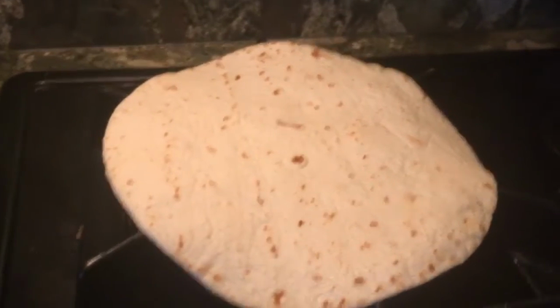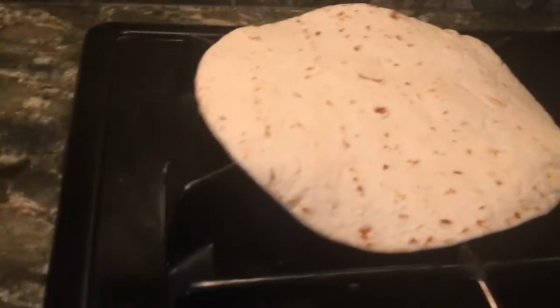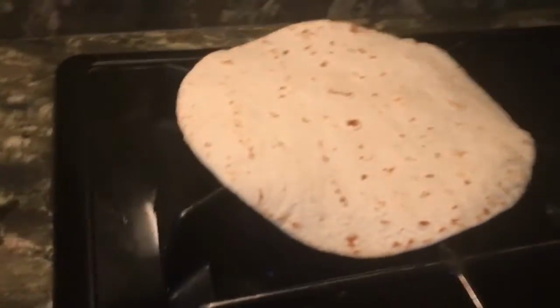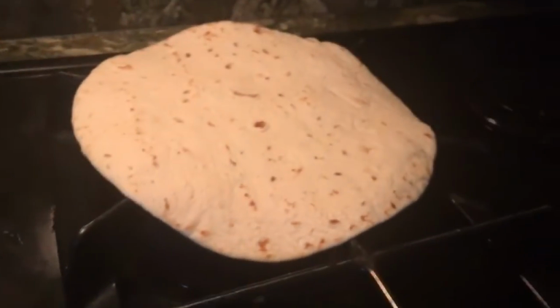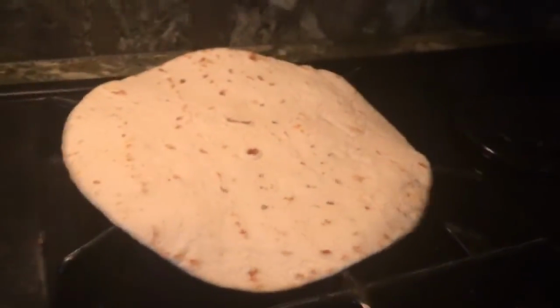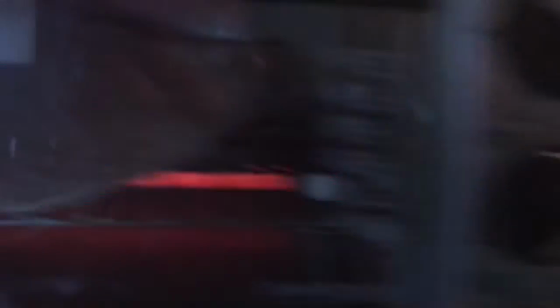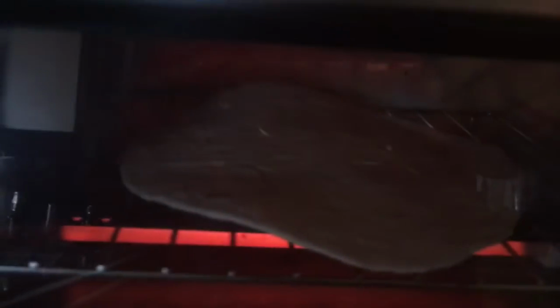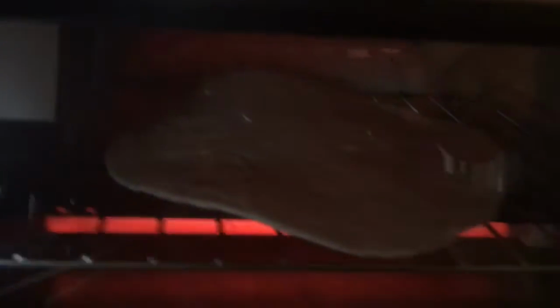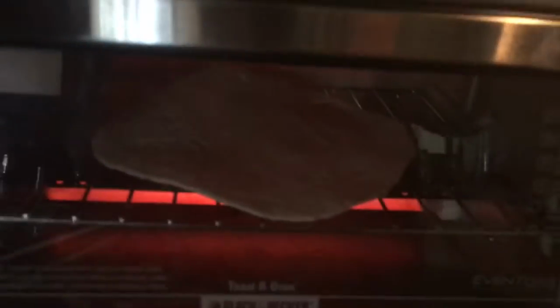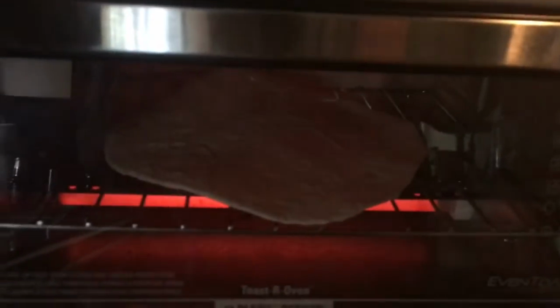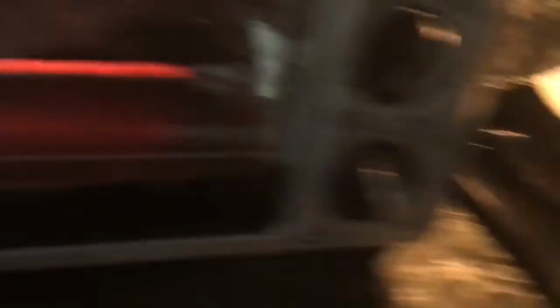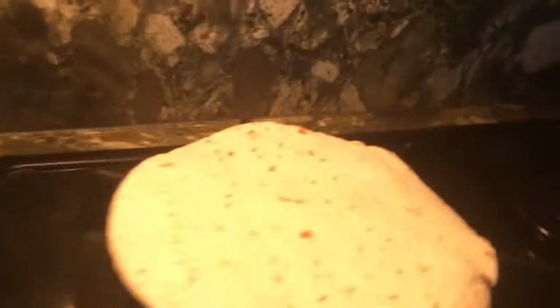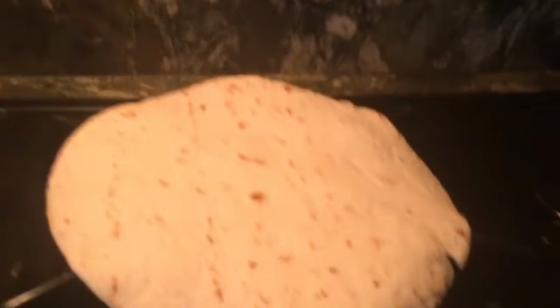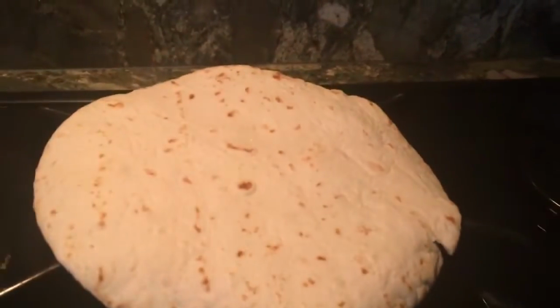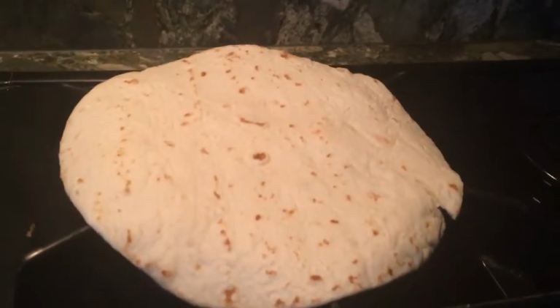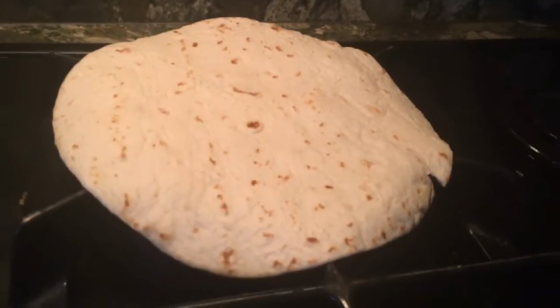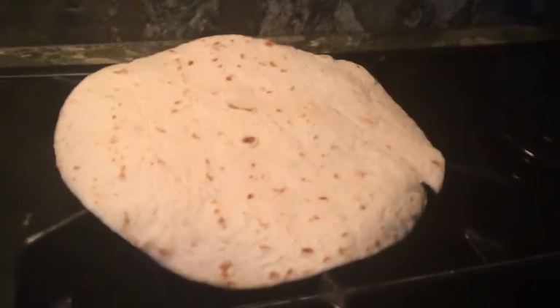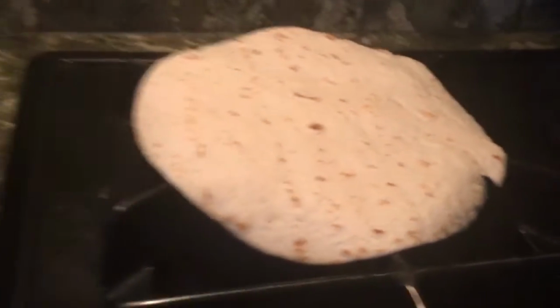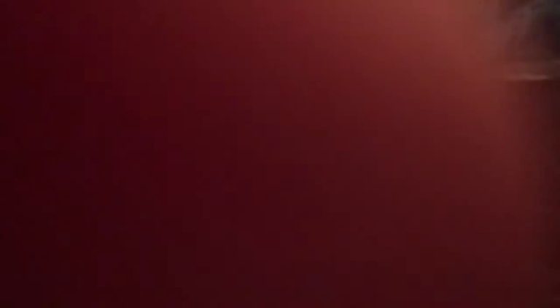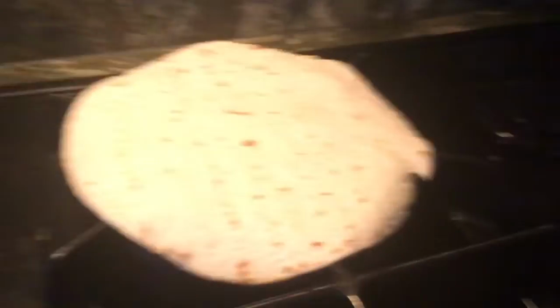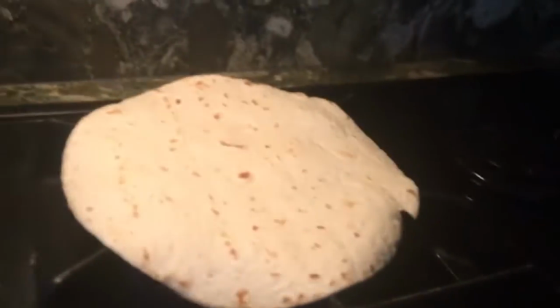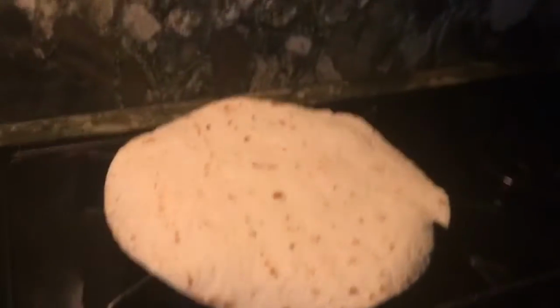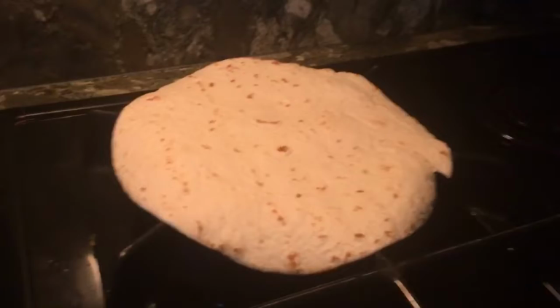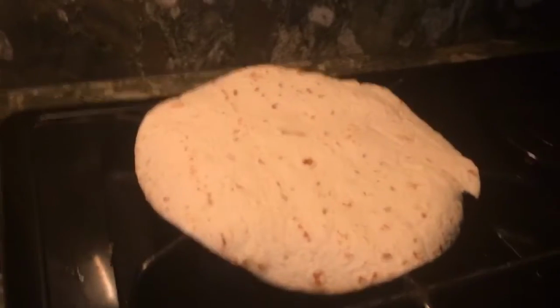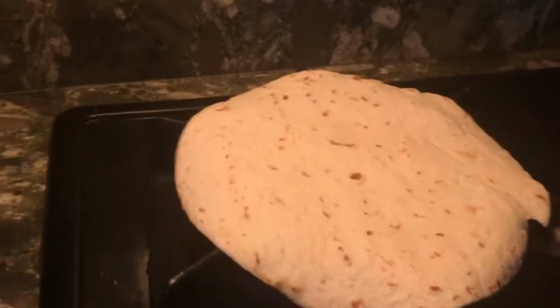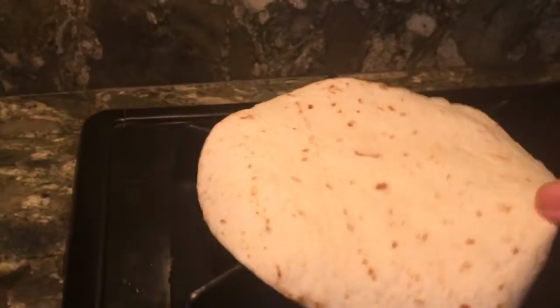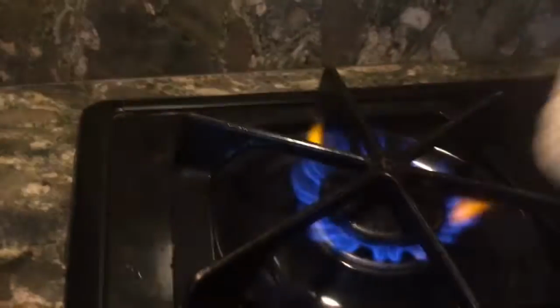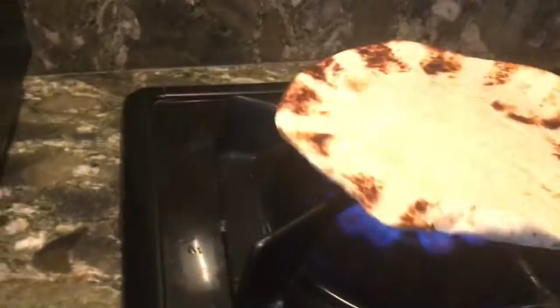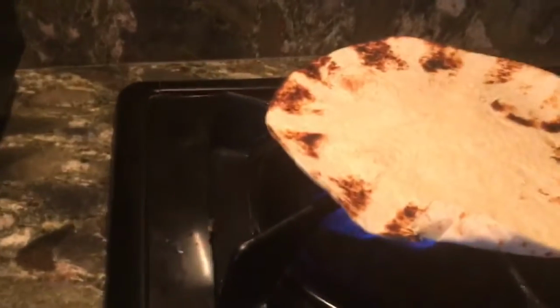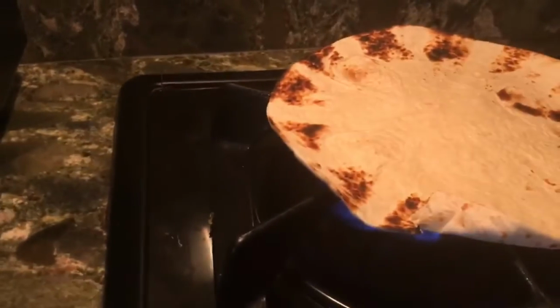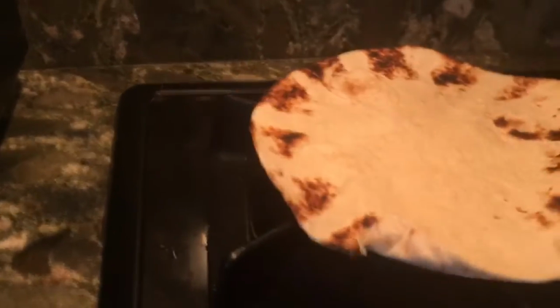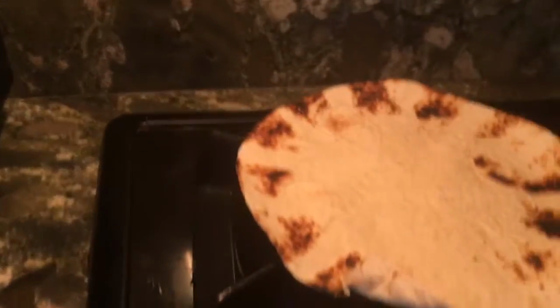Let's see how the other one's doing, shall we? Oh, look at that. Alright, there we go. Turn it over, it's got that nice and brown.